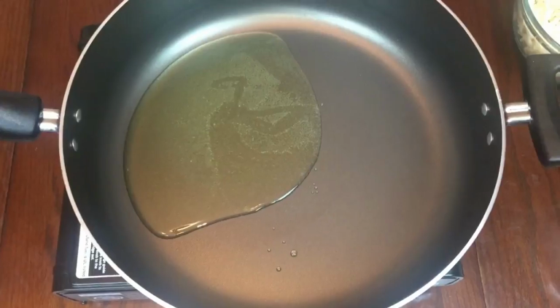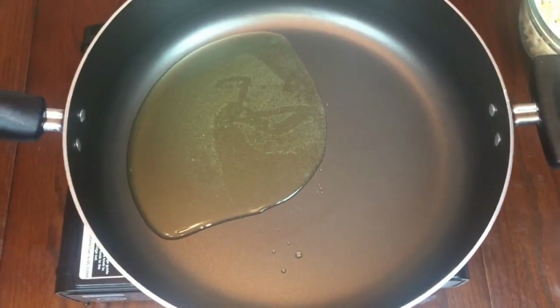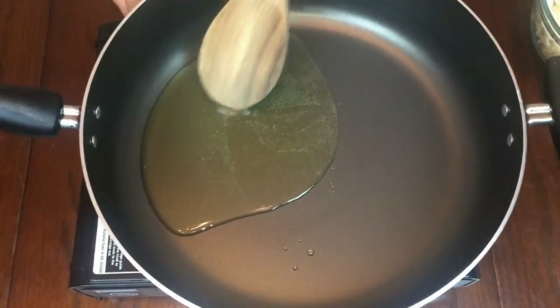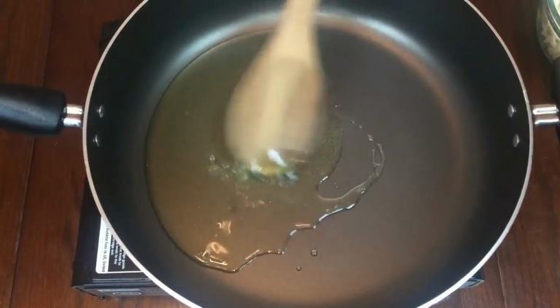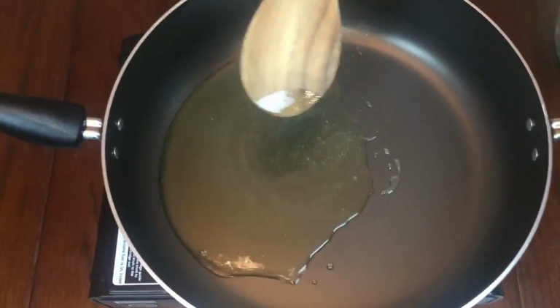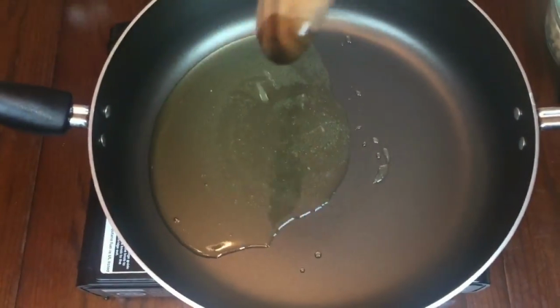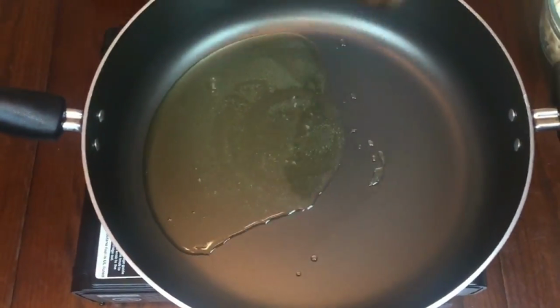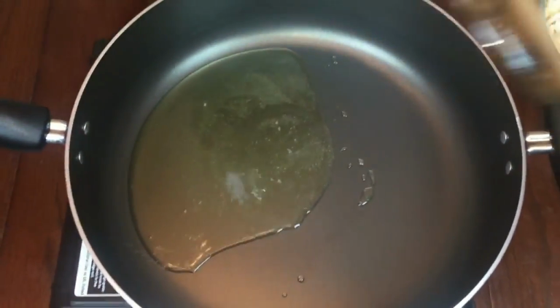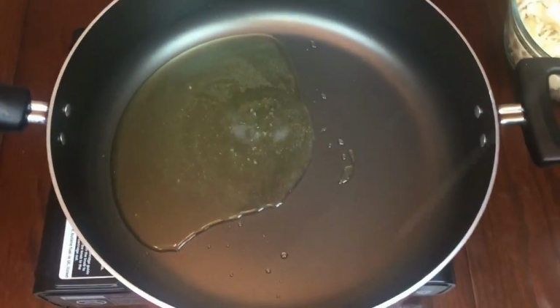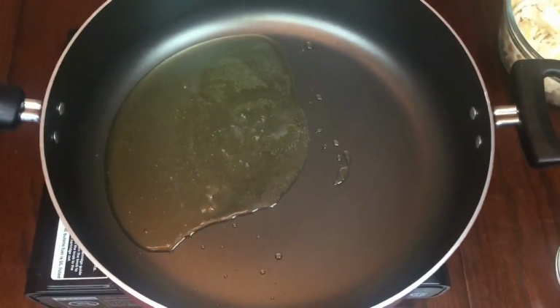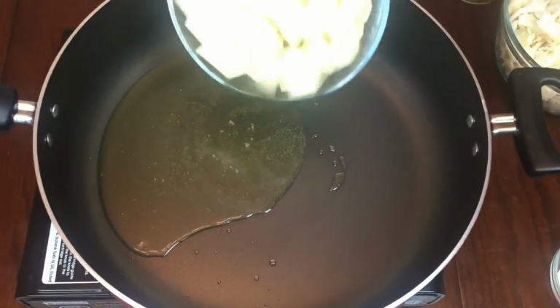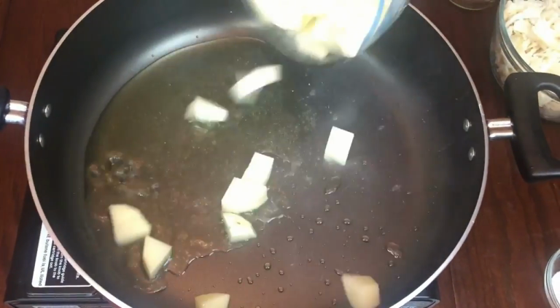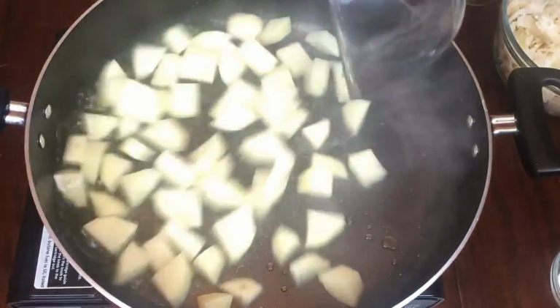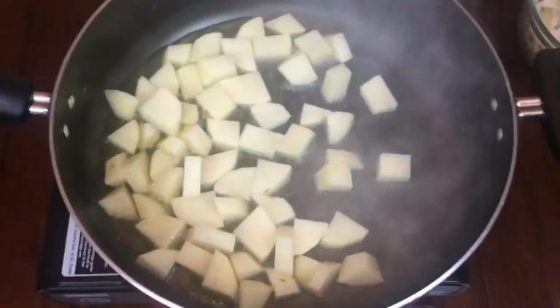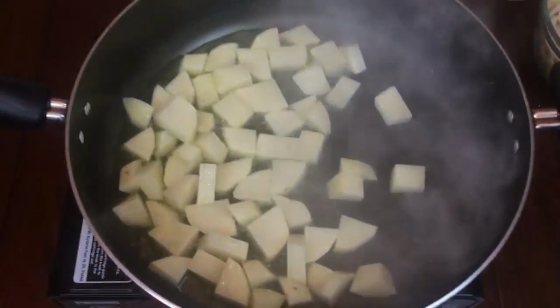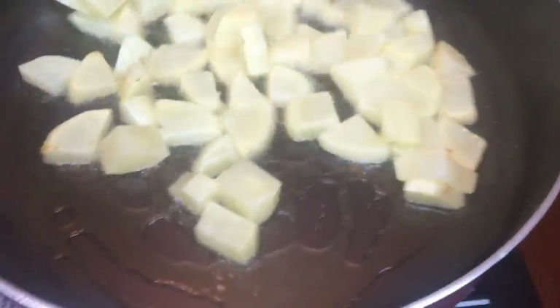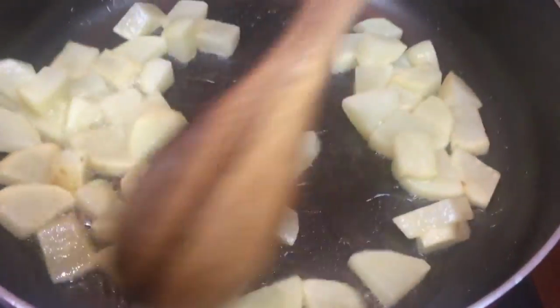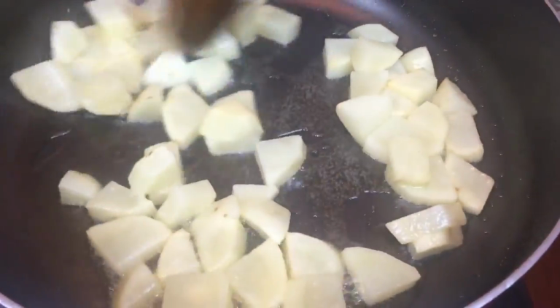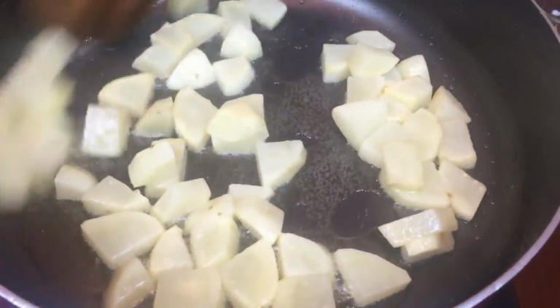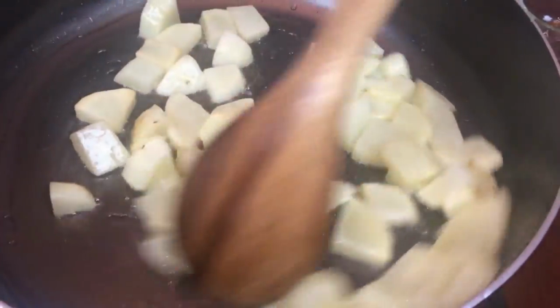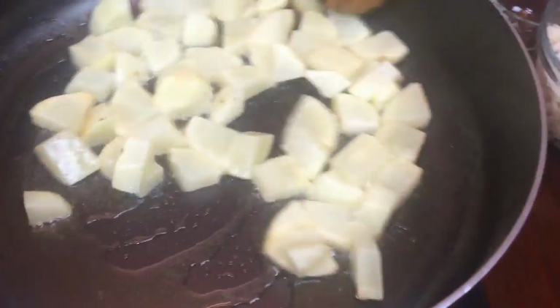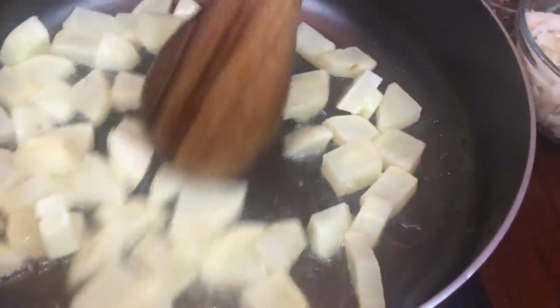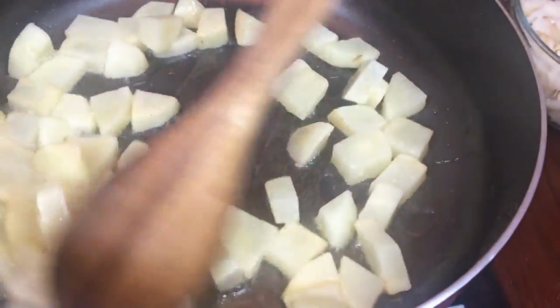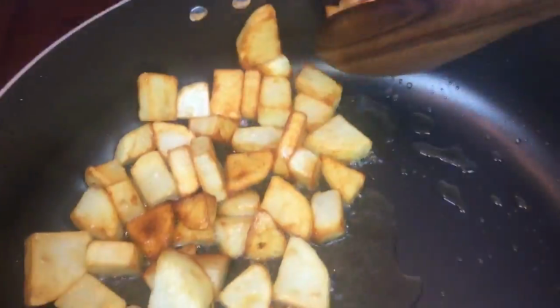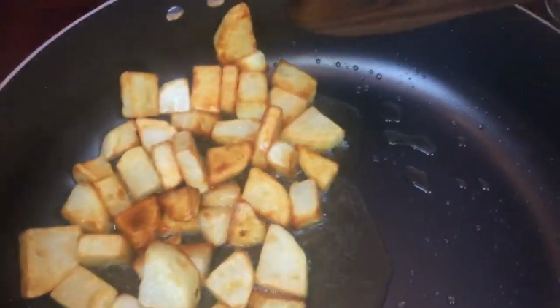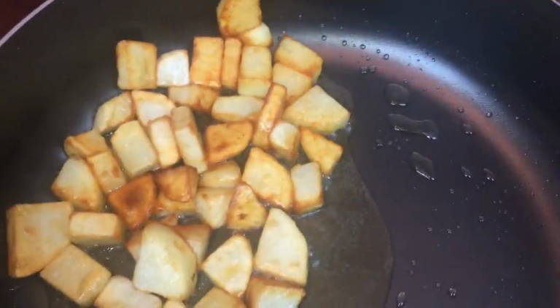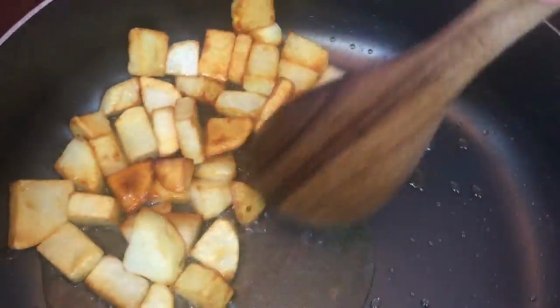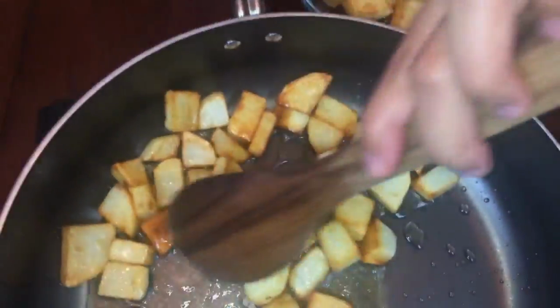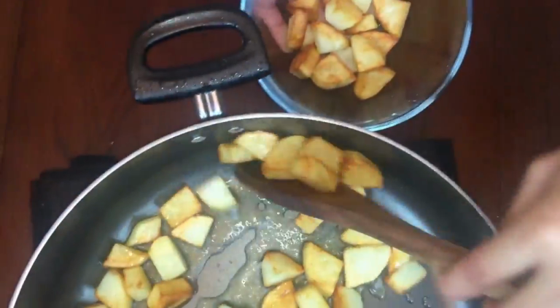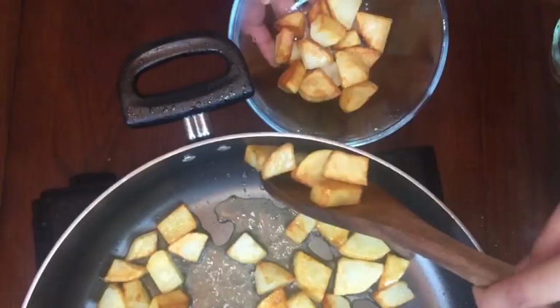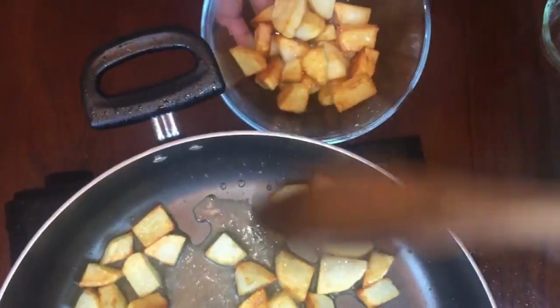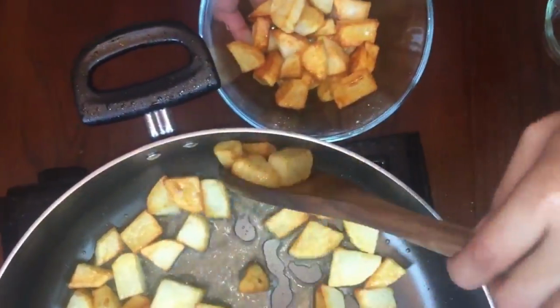Then in a large pan, let's start frying our potatoes. We will cook them until golden brown, and then we'll set them aside to use later.